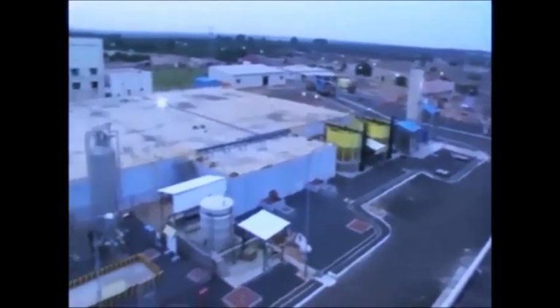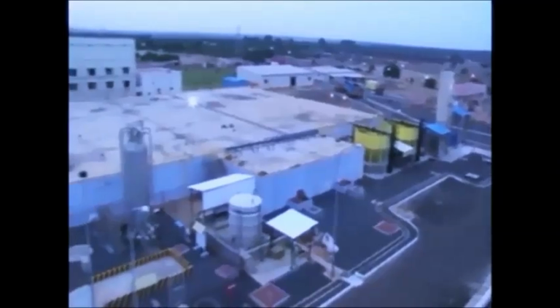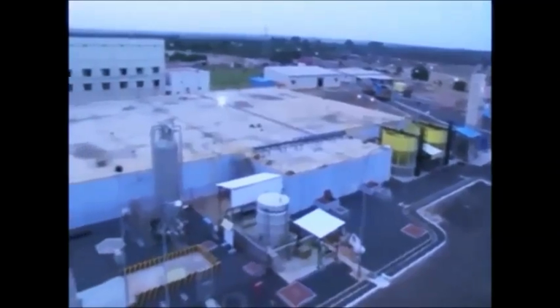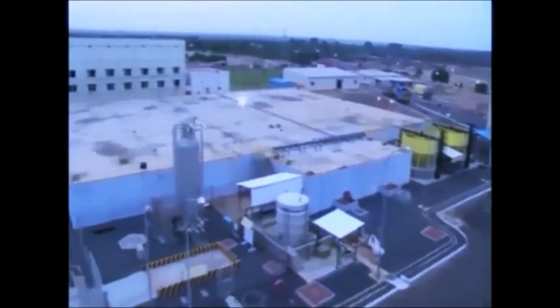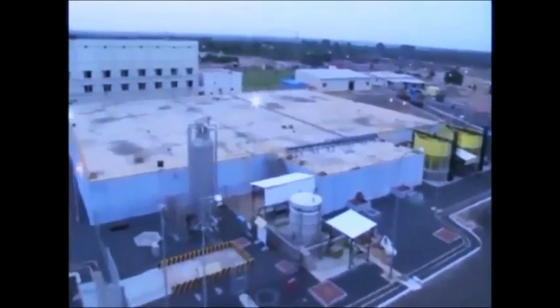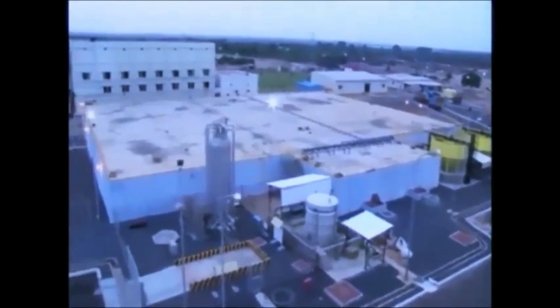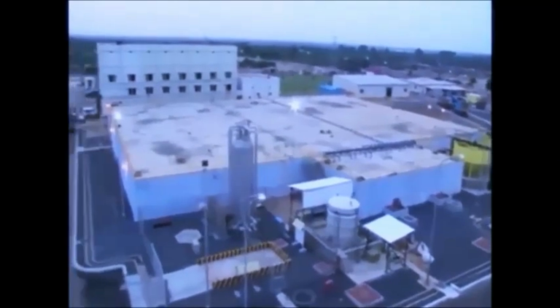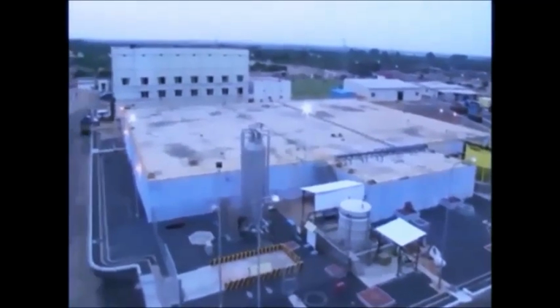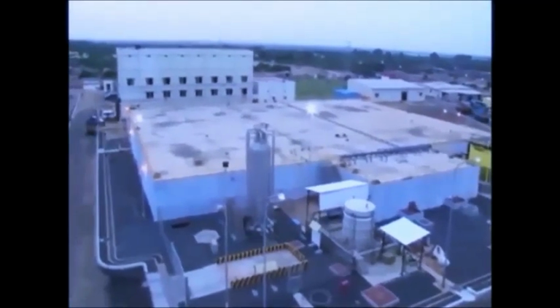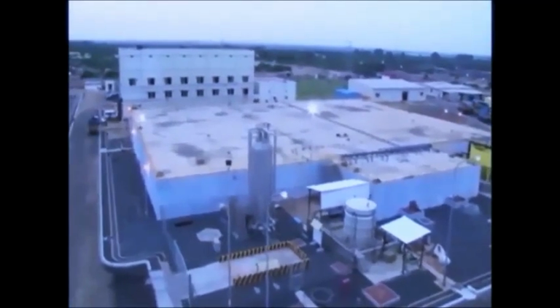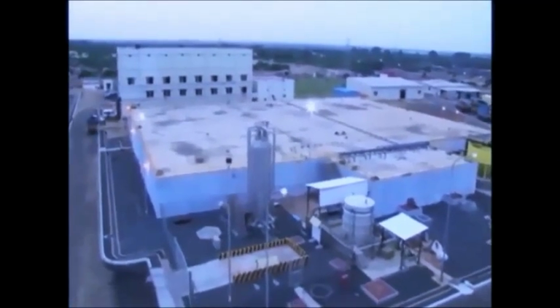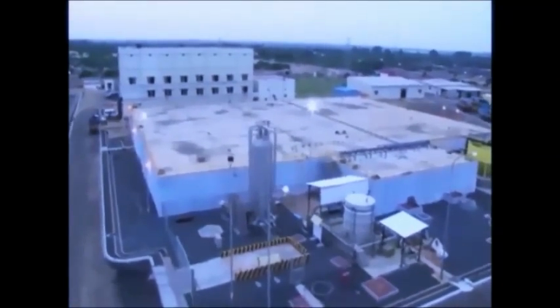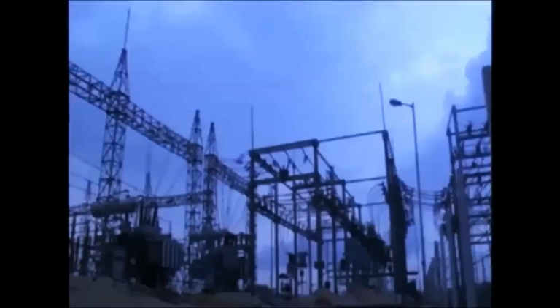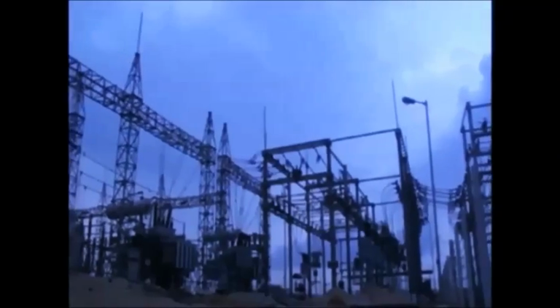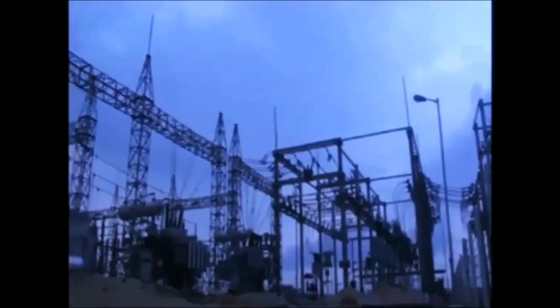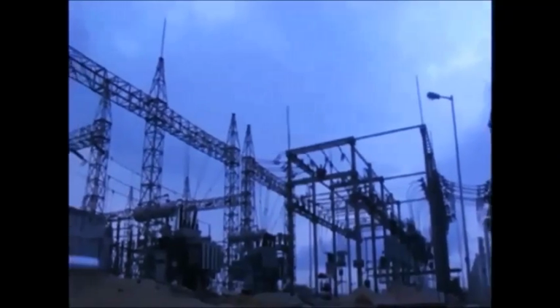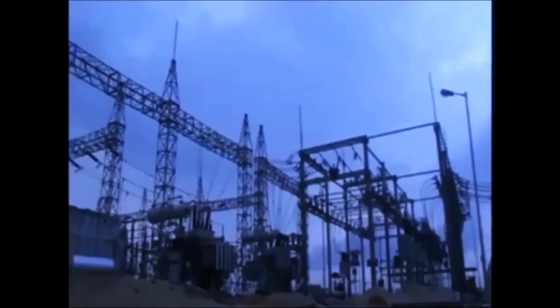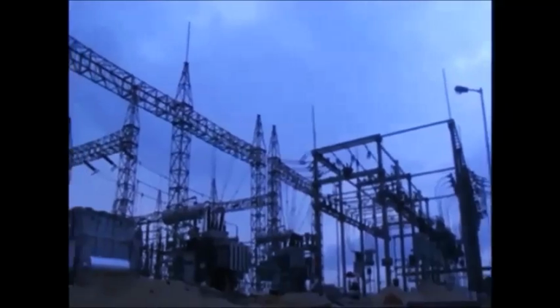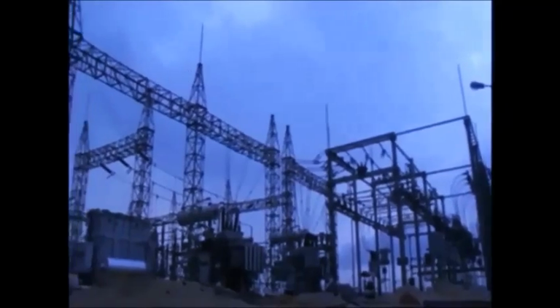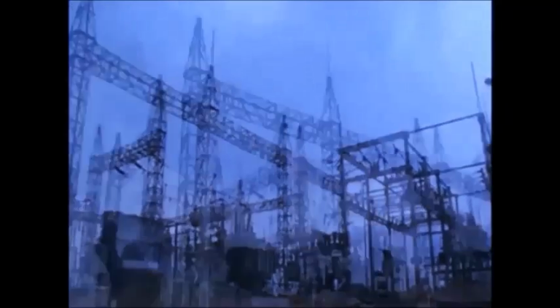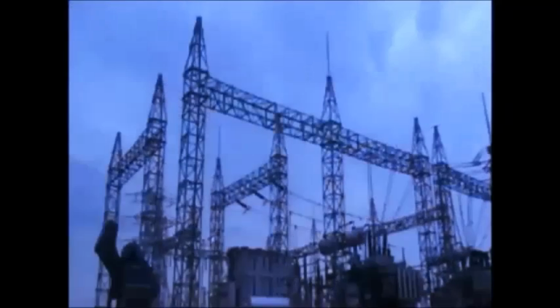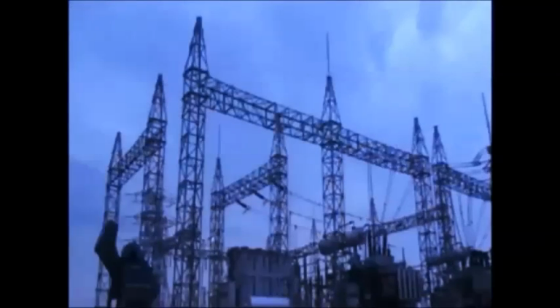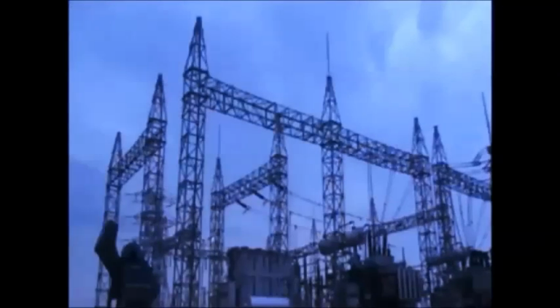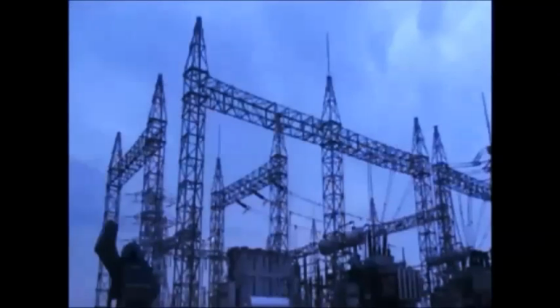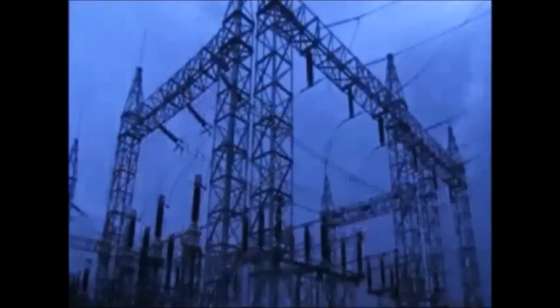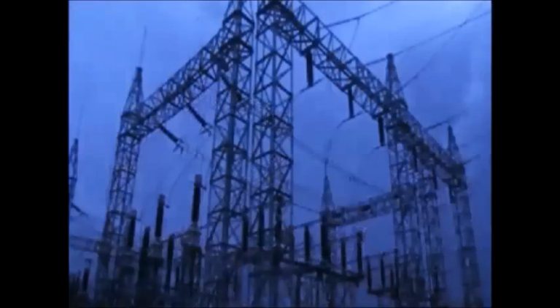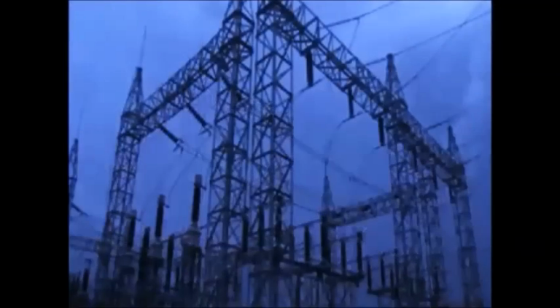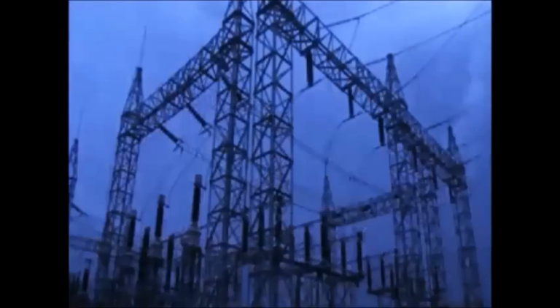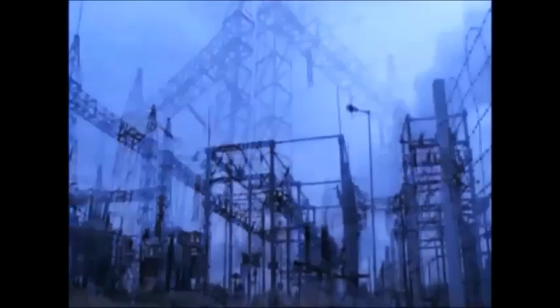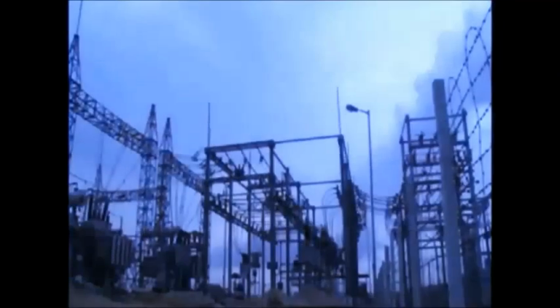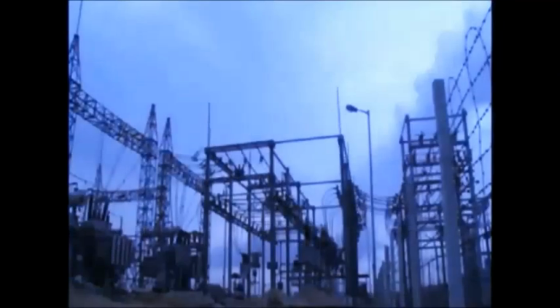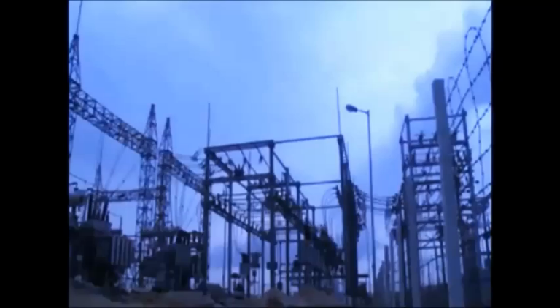Sodium hypochlorite is added as a preservative. For uninterrupted power supply, an 11 kV substation is in place for all power requirements of the entire project.